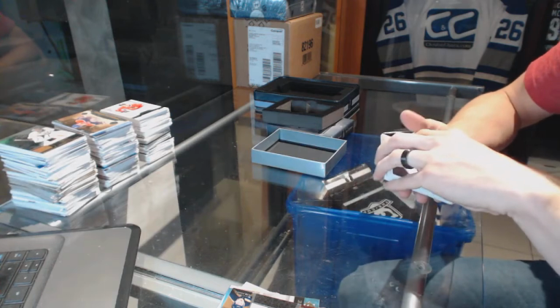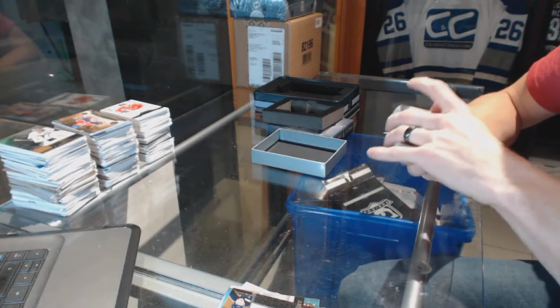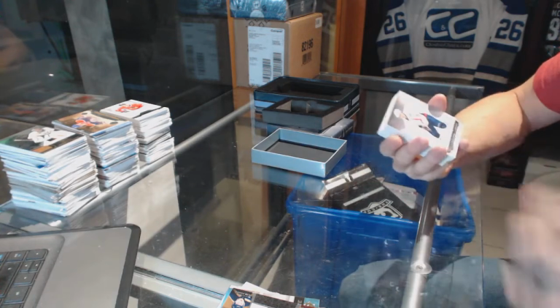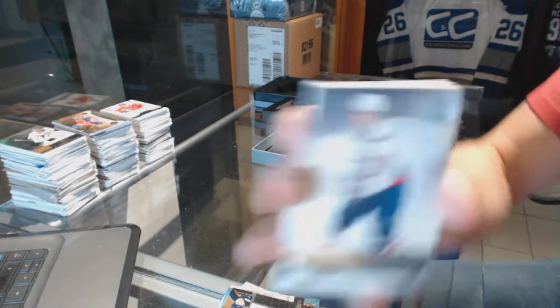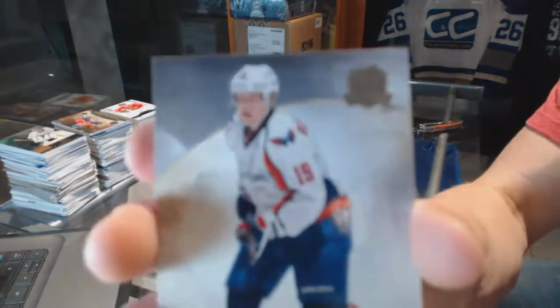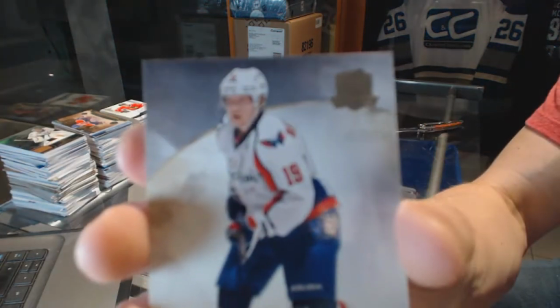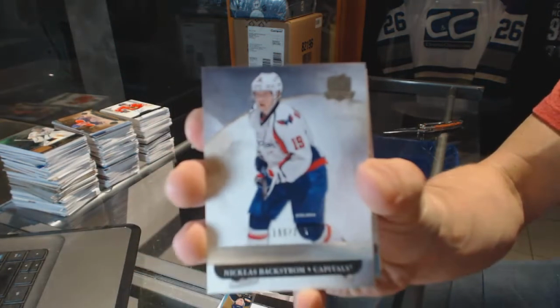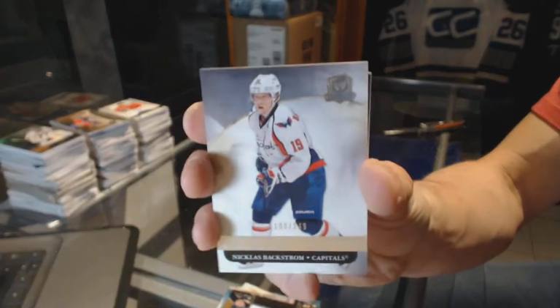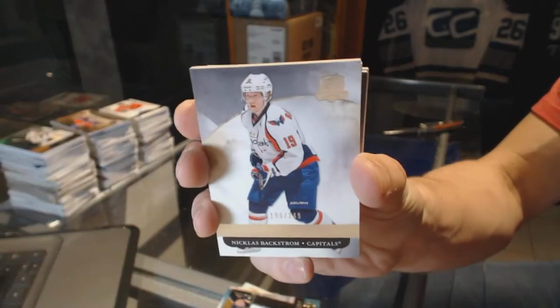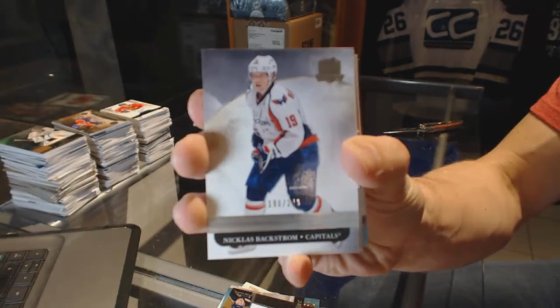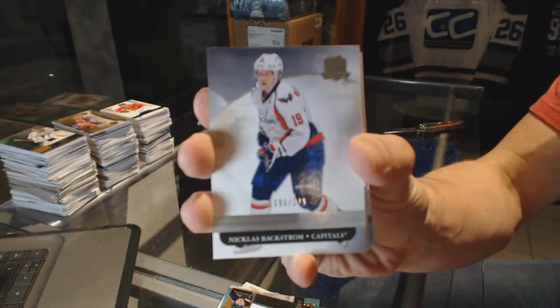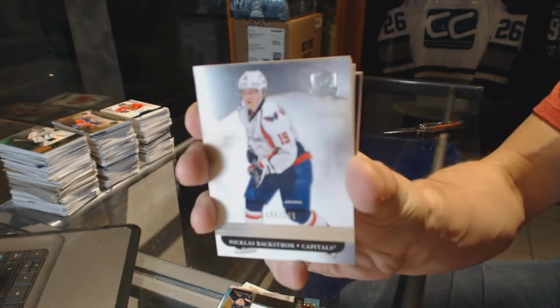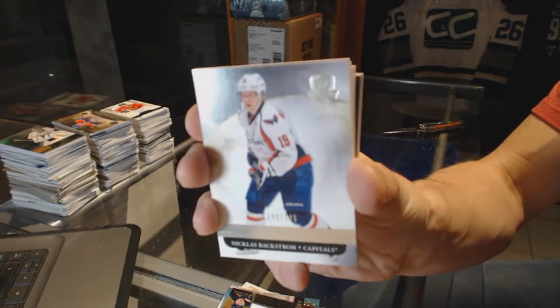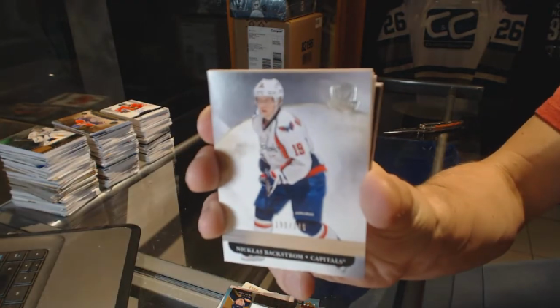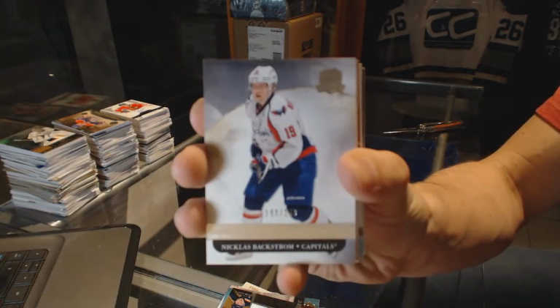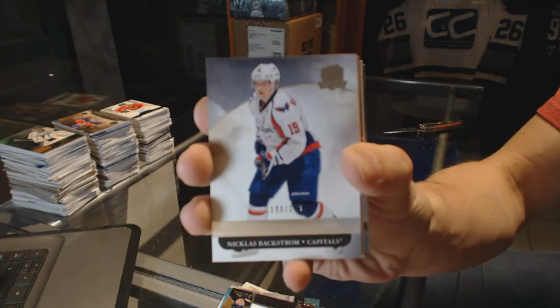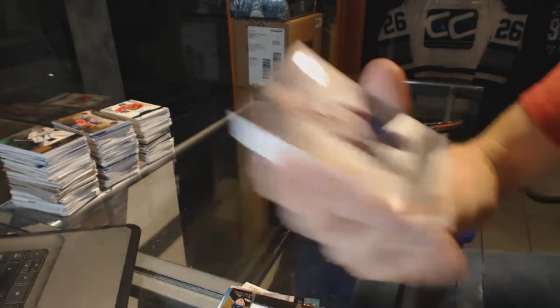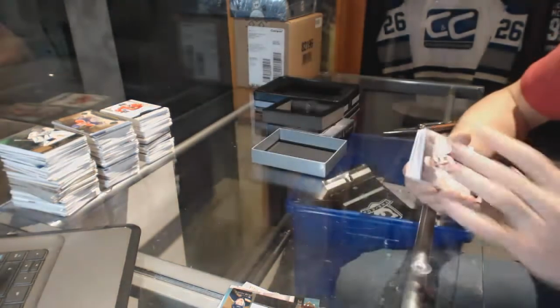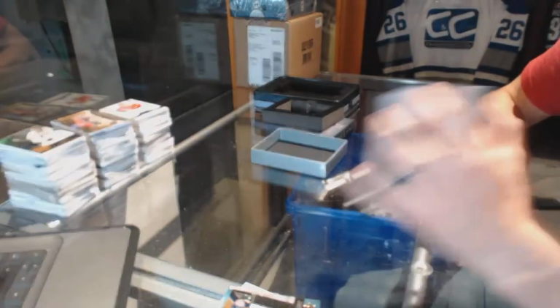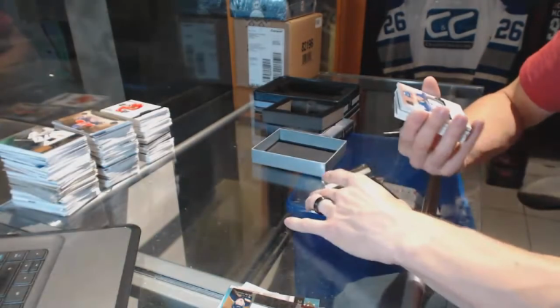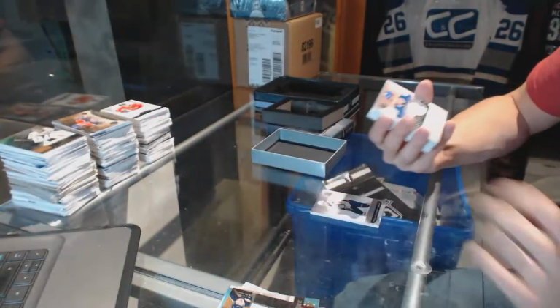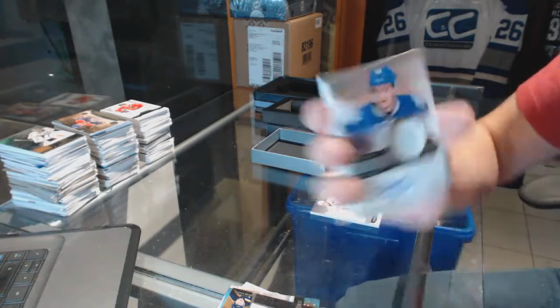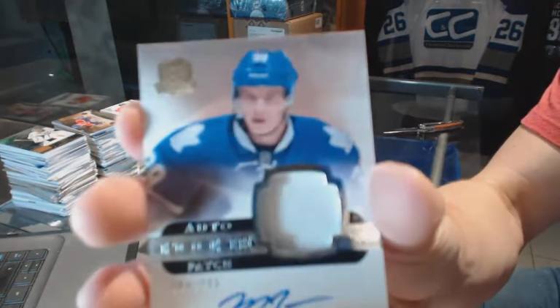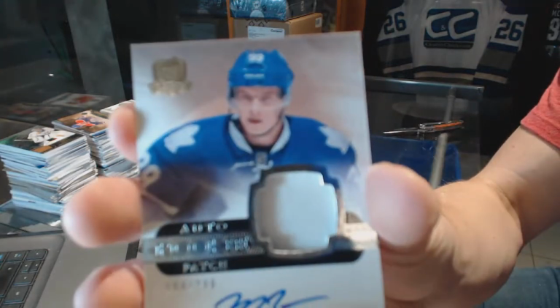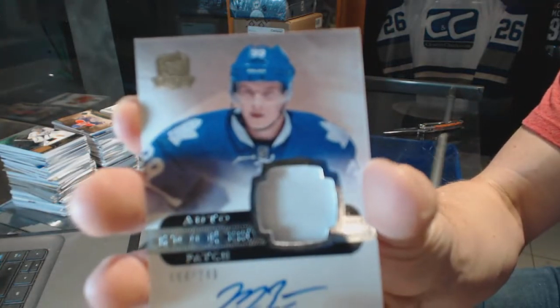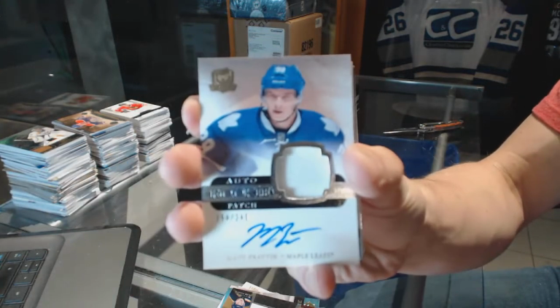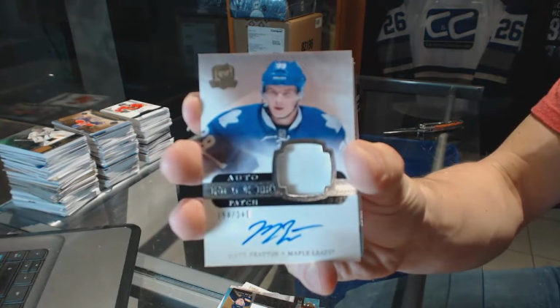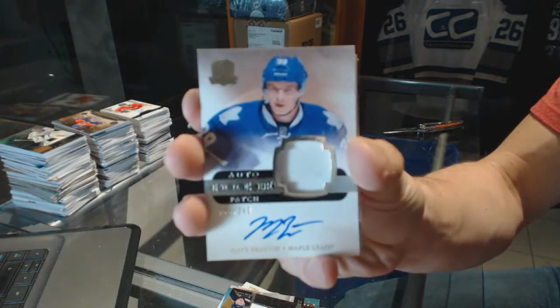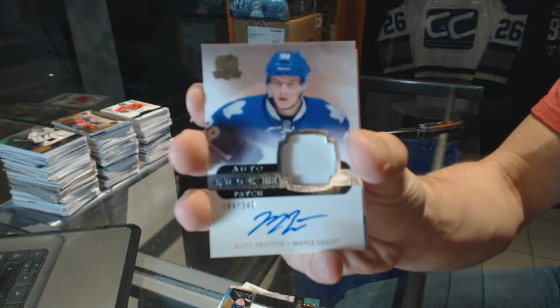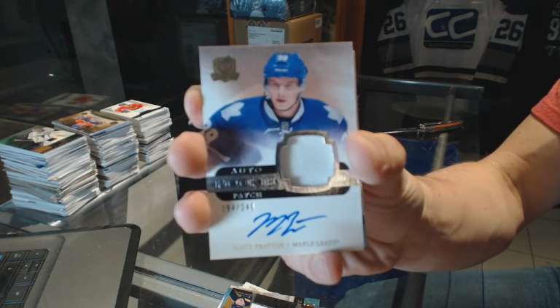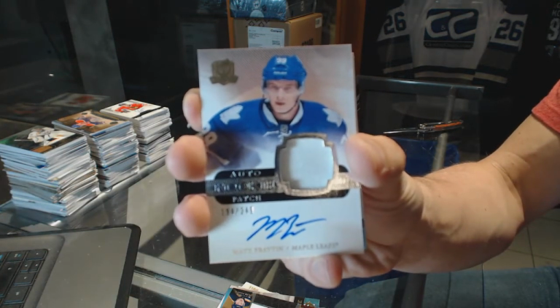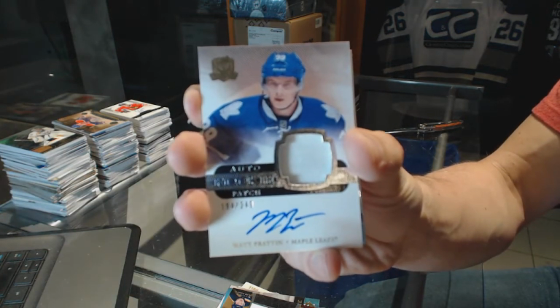We've got a base card number 249 for the Washington Capitals, Nicholas Baxter. We've got a one-color rookie patch number 249 for the Toronto Maple Leafs, Matt Fratton.